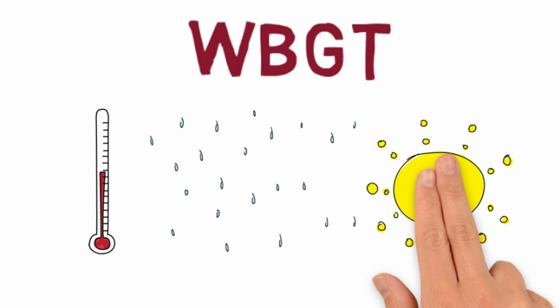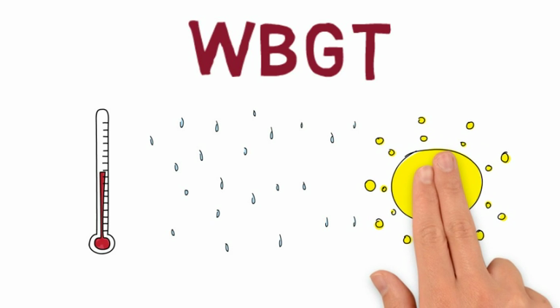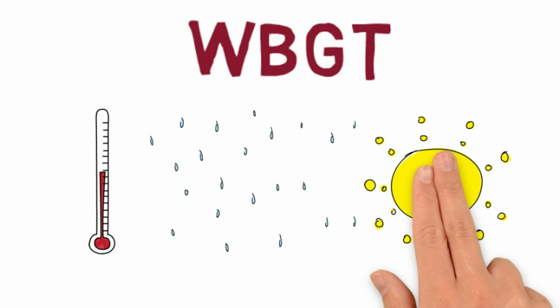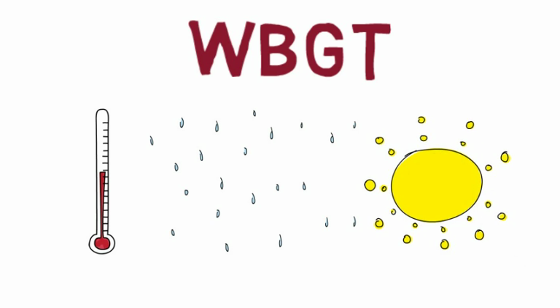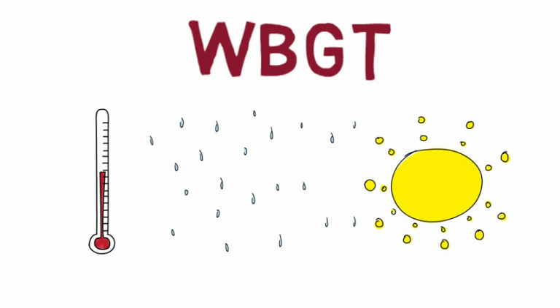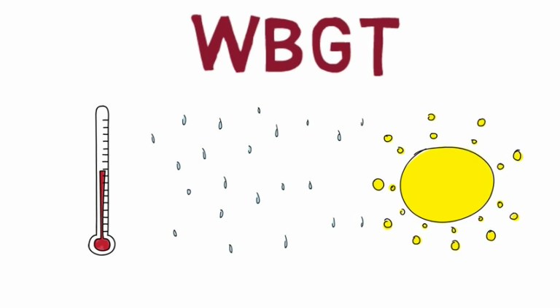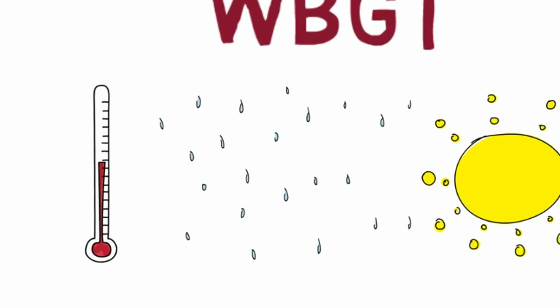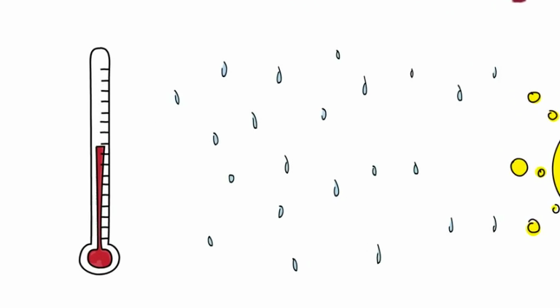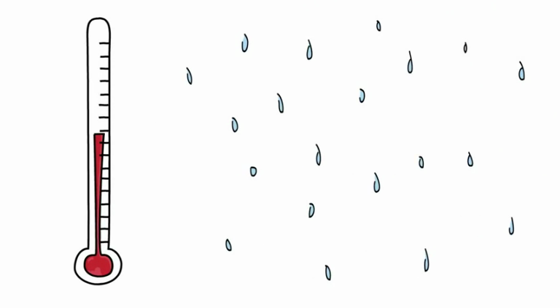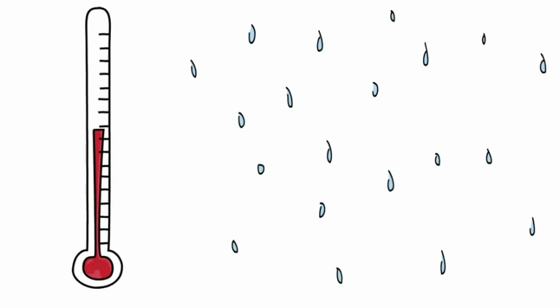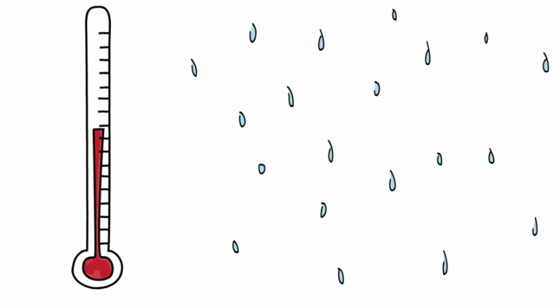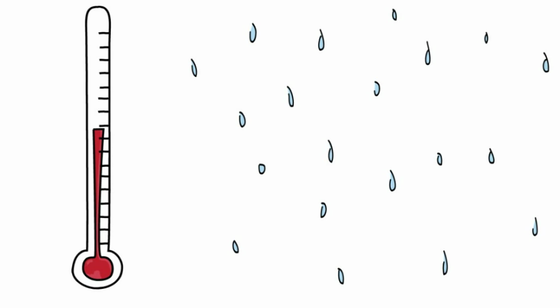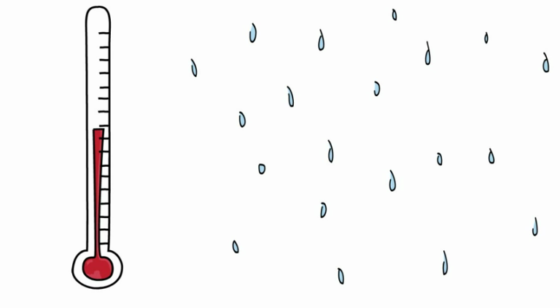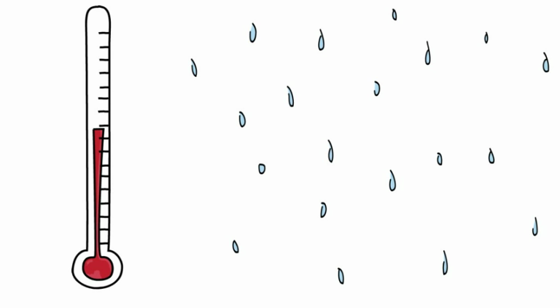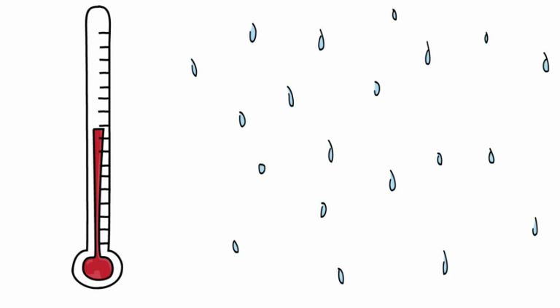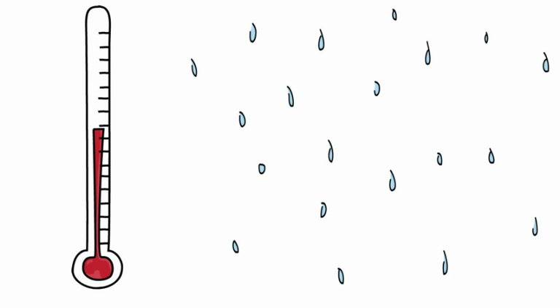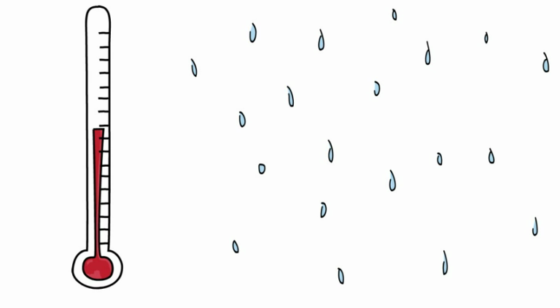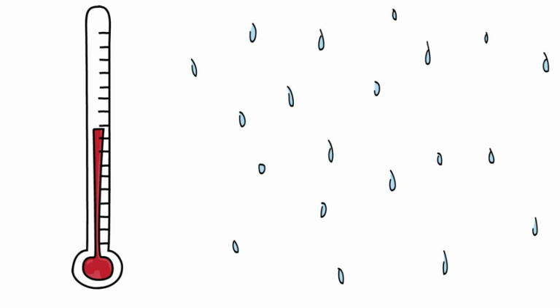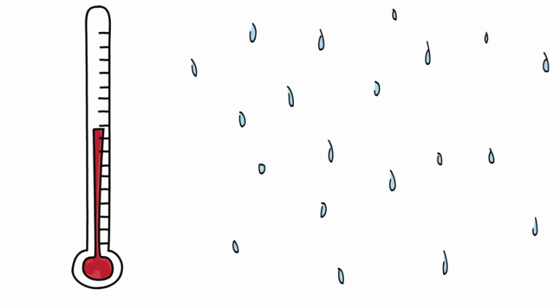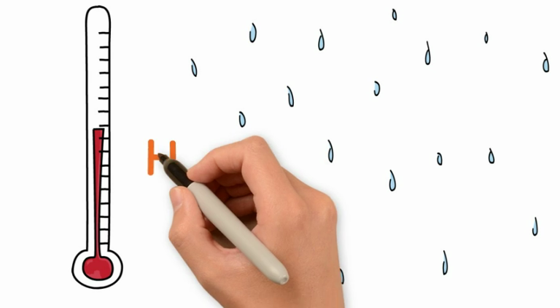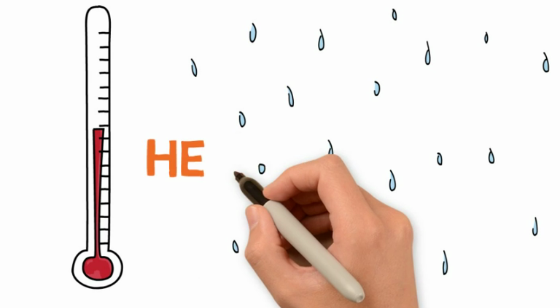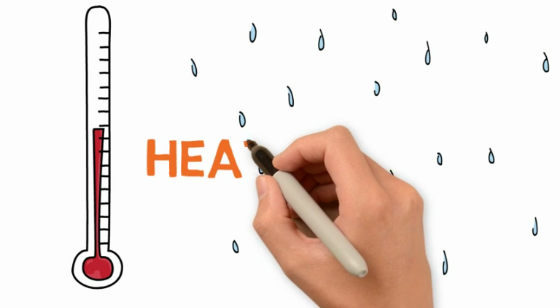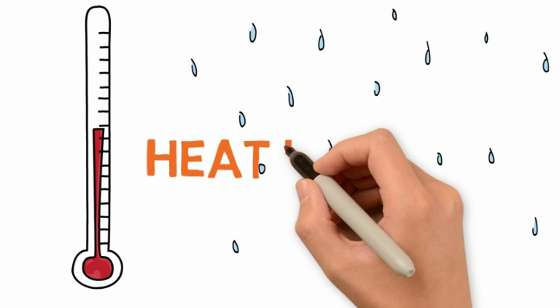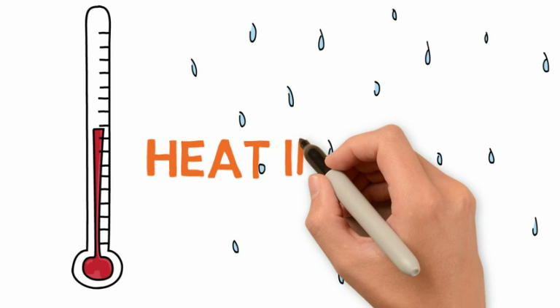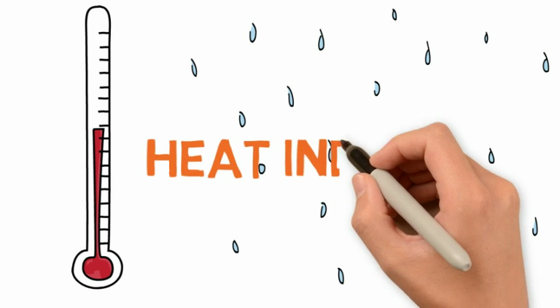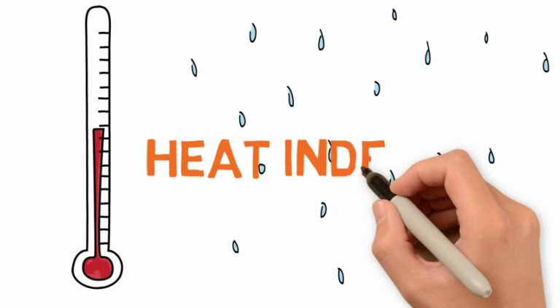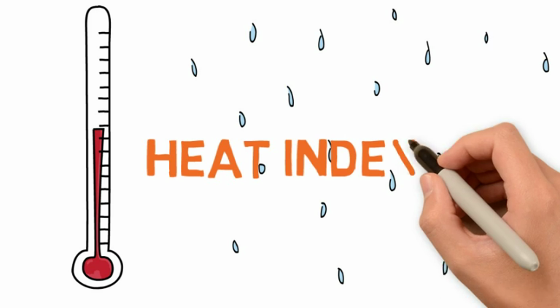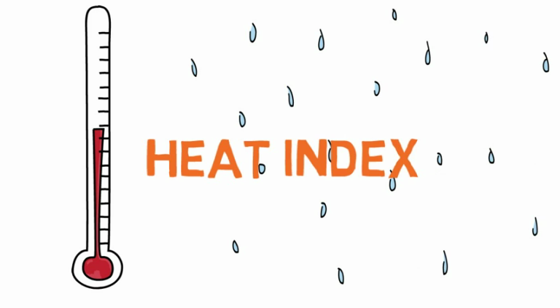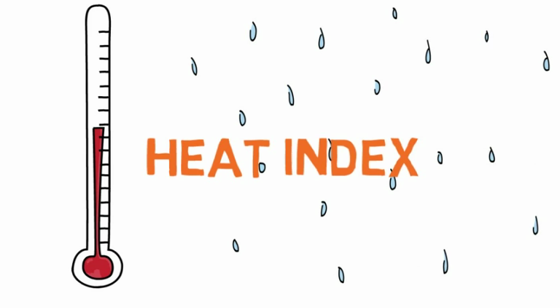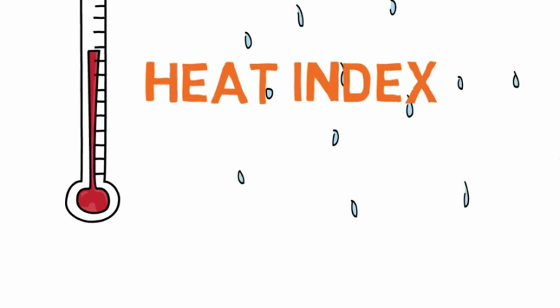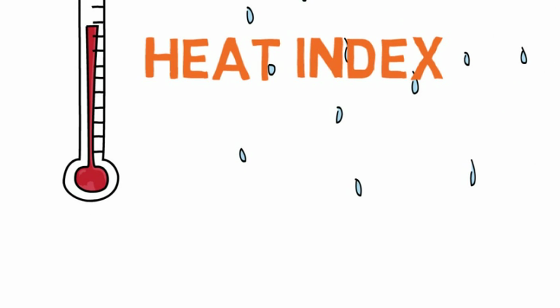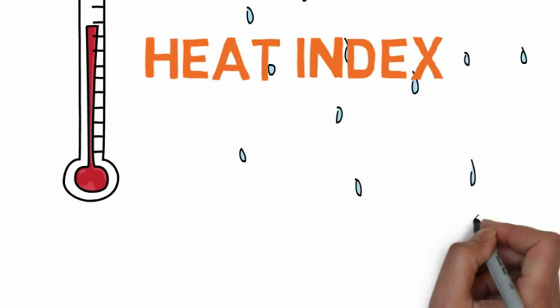Because it takes into account varying environmental factors, WBGT is a more preferred measure than only using the air temperature, or using the heat index, which is derived from the air temperature and humidity.